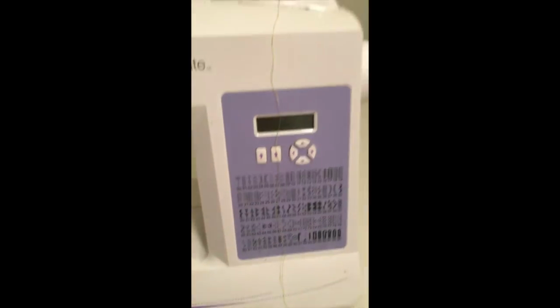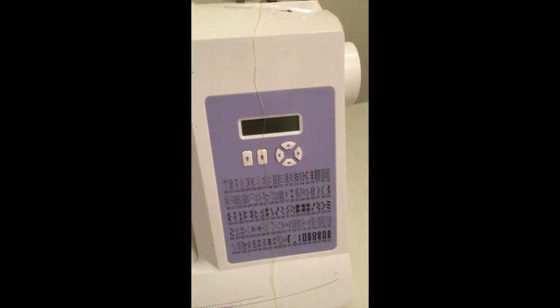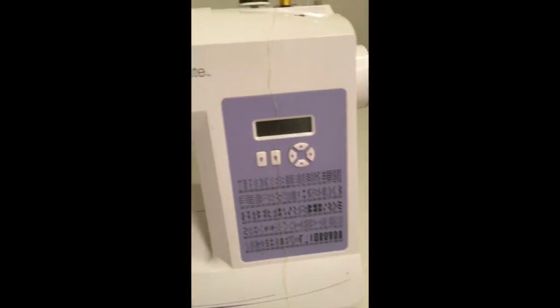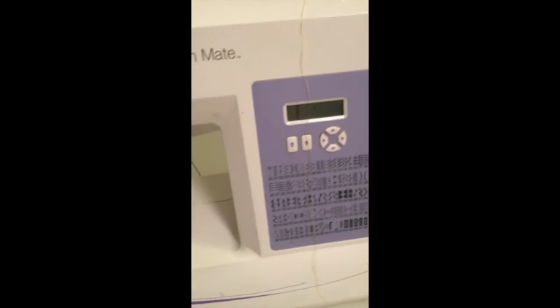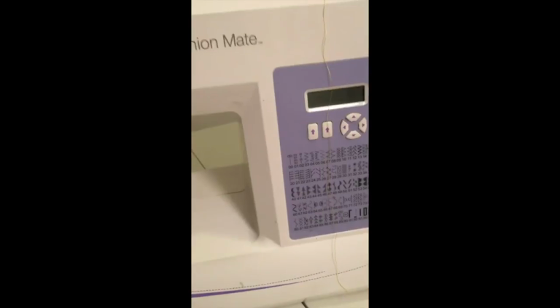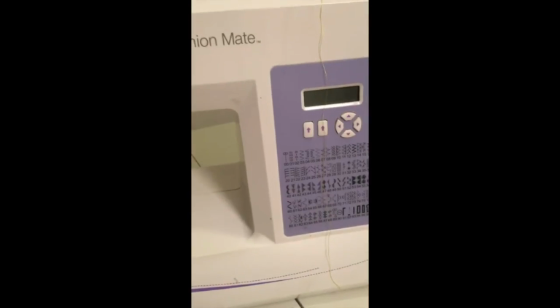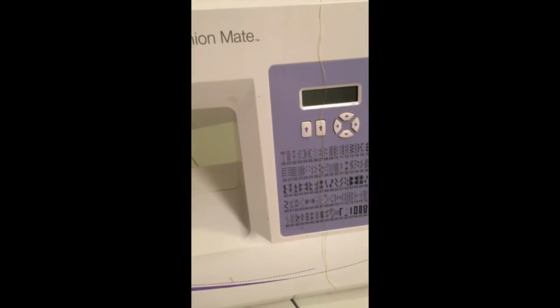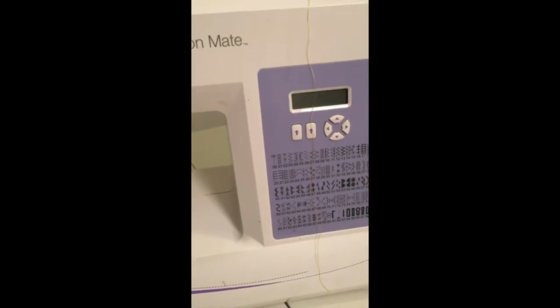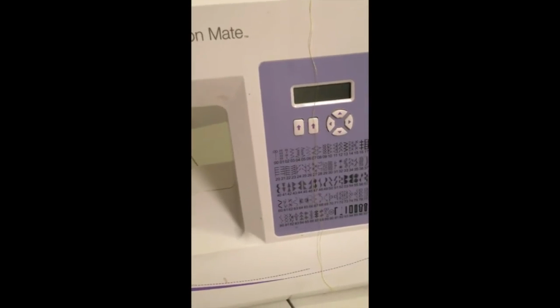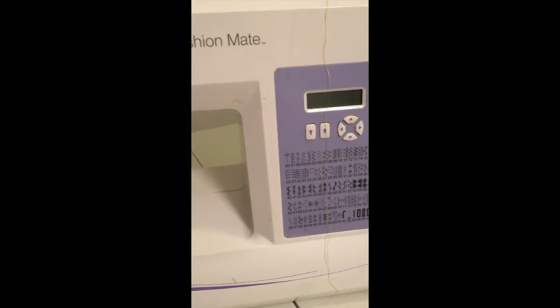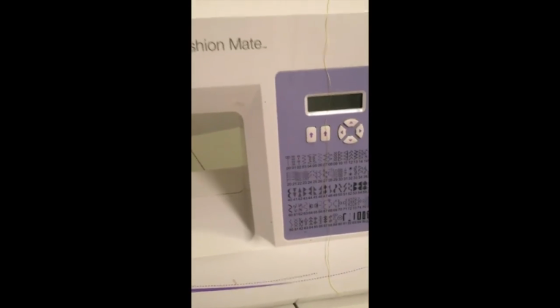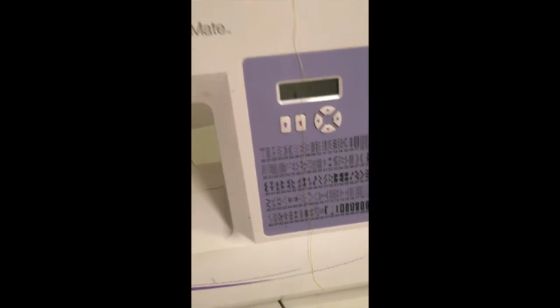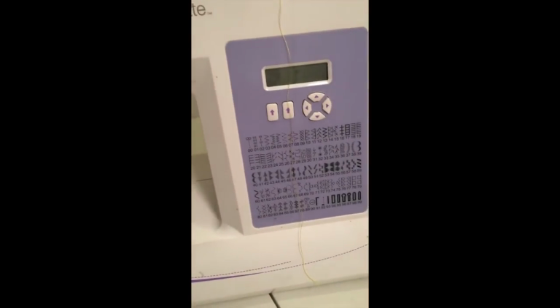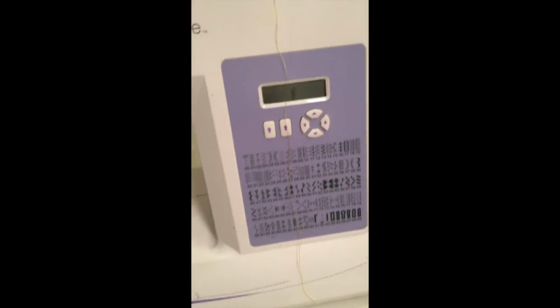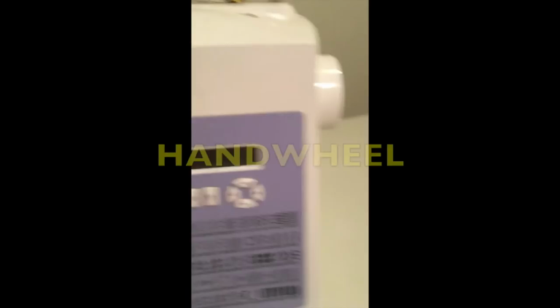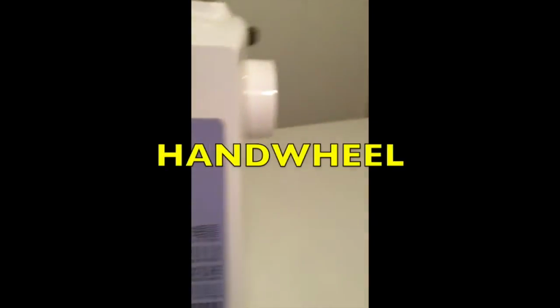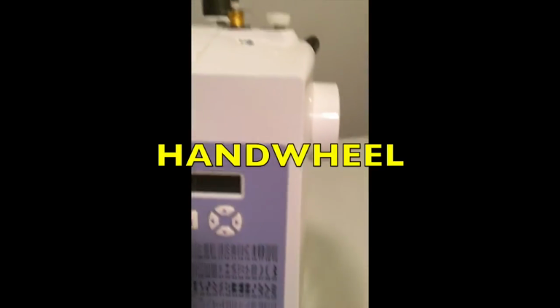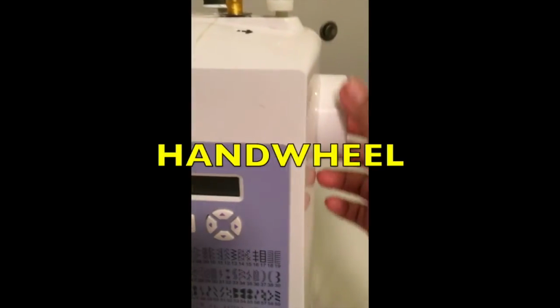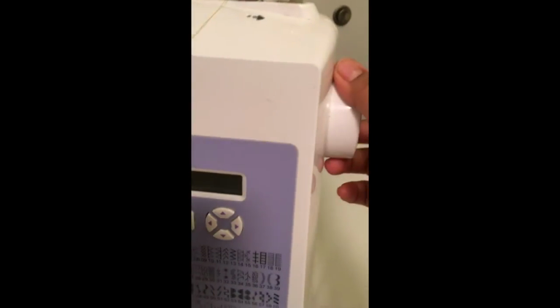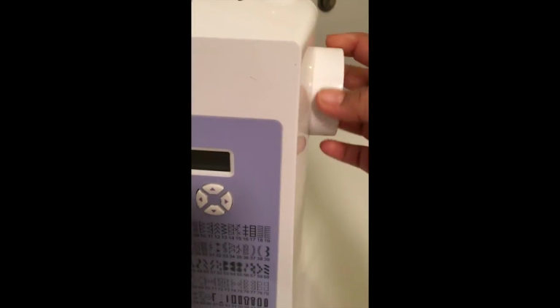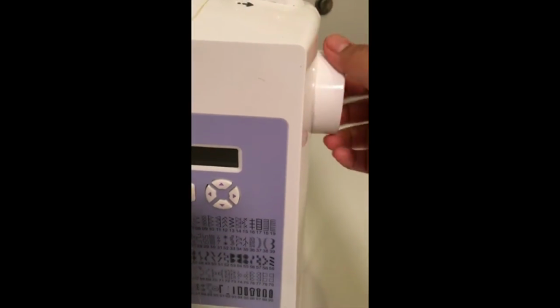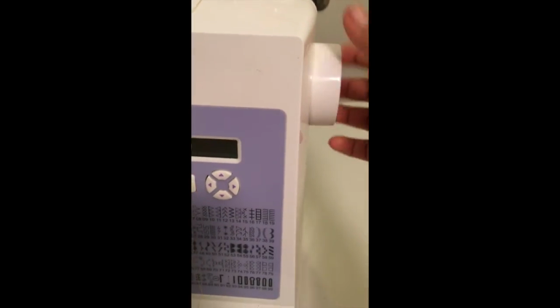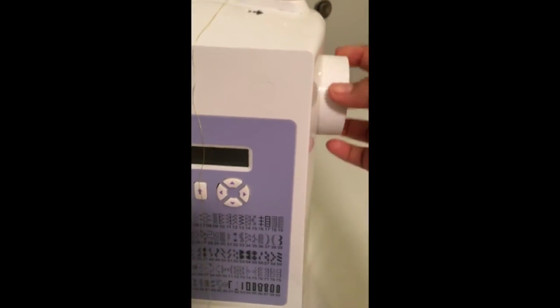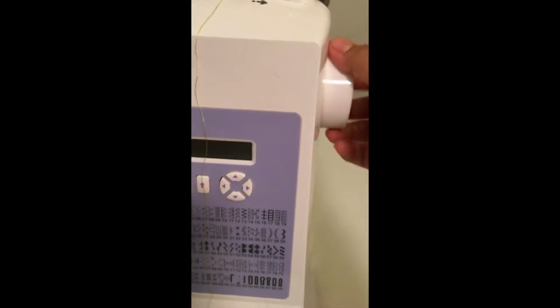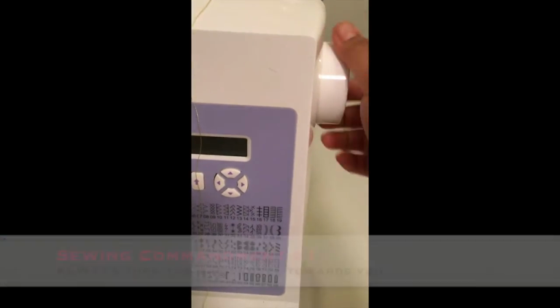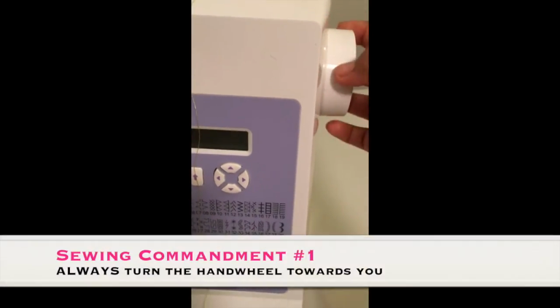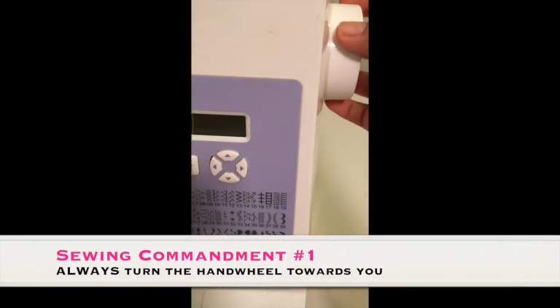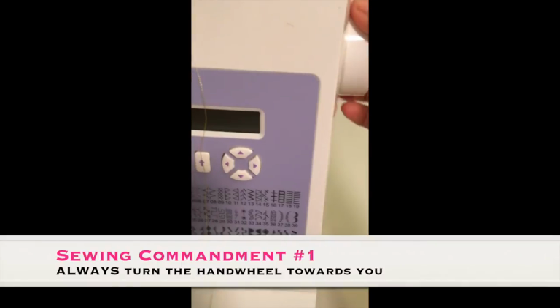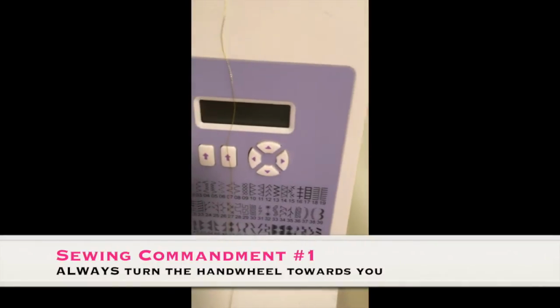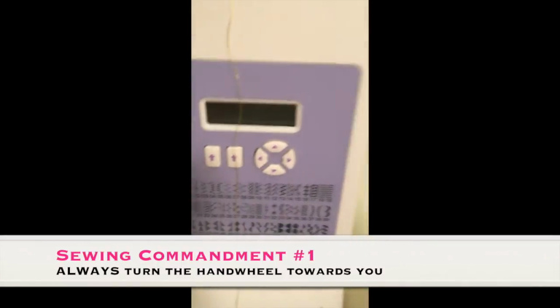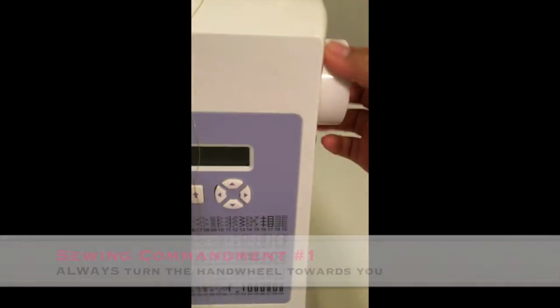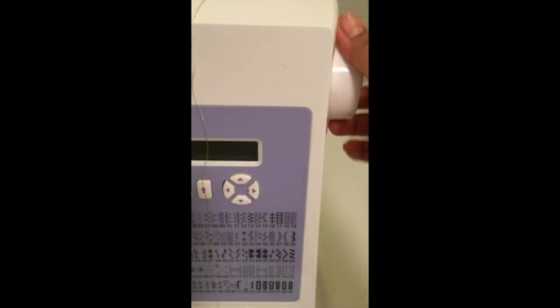Before you even learn how to thread a machine, it is important that you learn the parts of your machine. So here's the hand wheel — you only turn this towards you. If you turn this in the opposite direction, you can mess up your machine, and I've done that before.